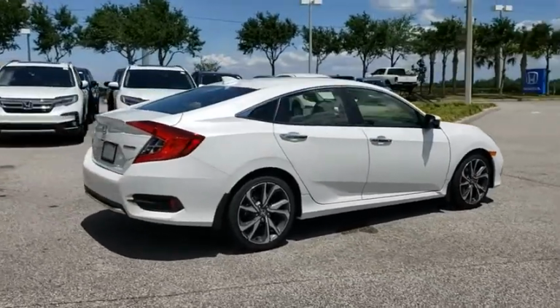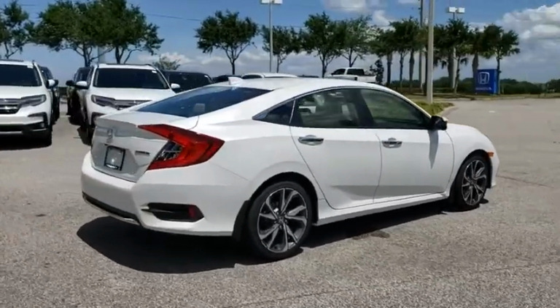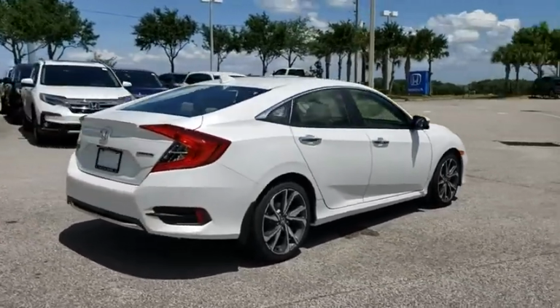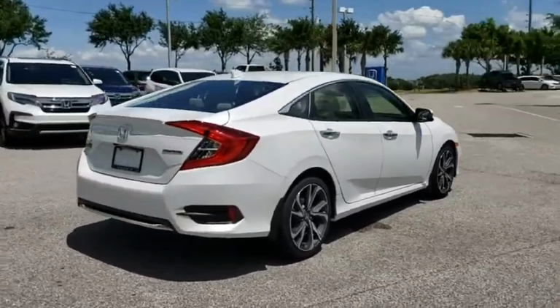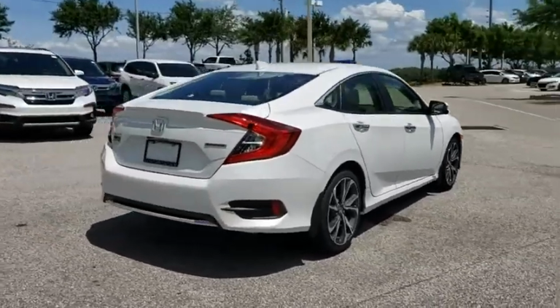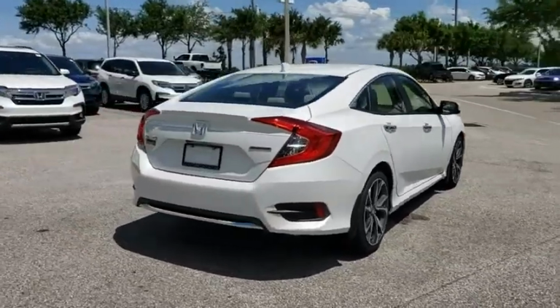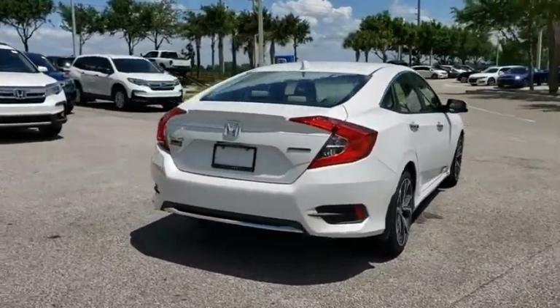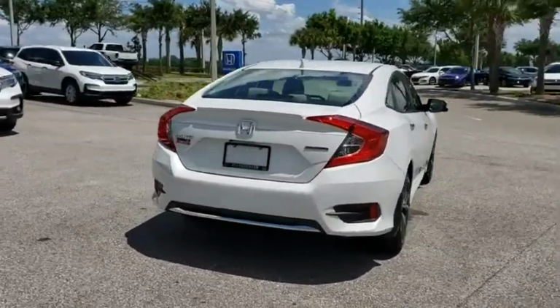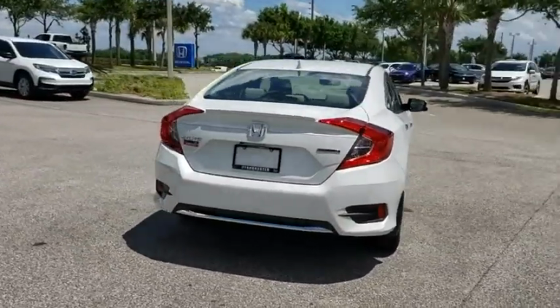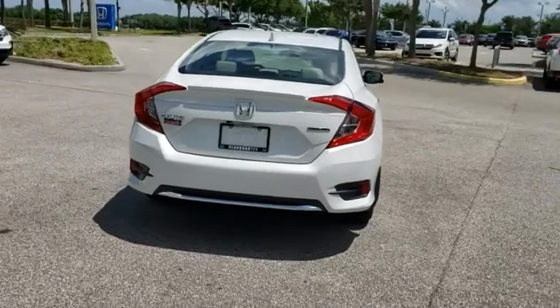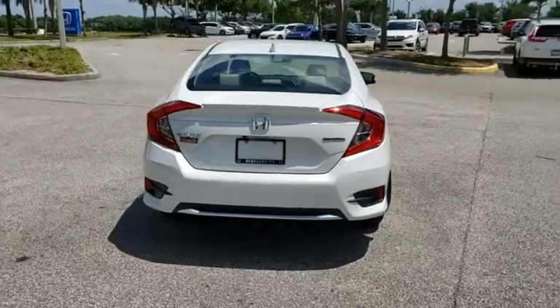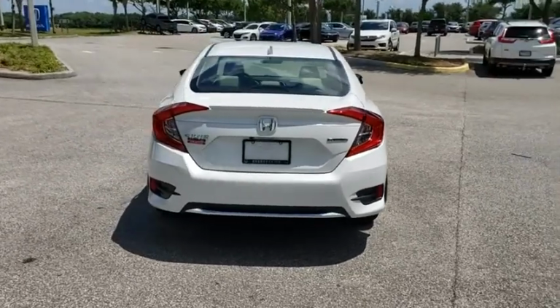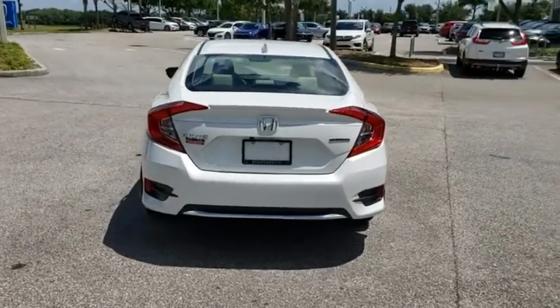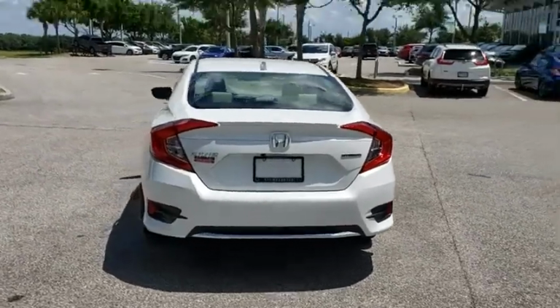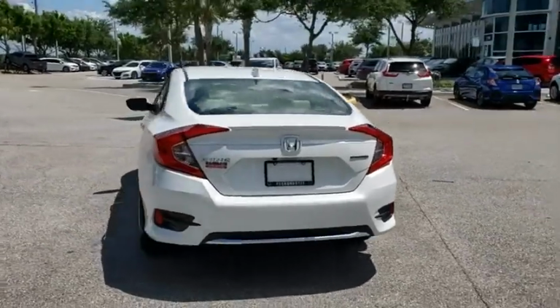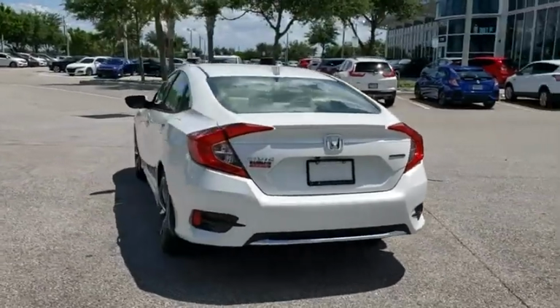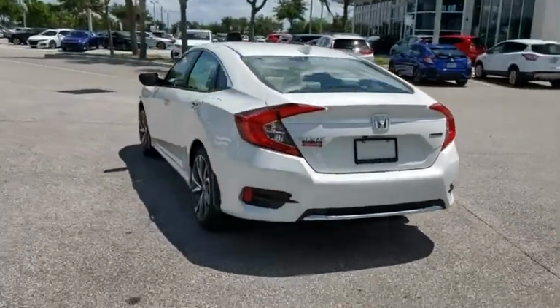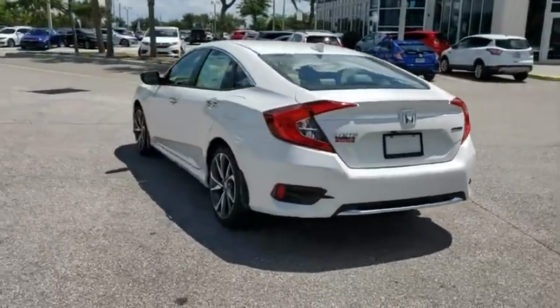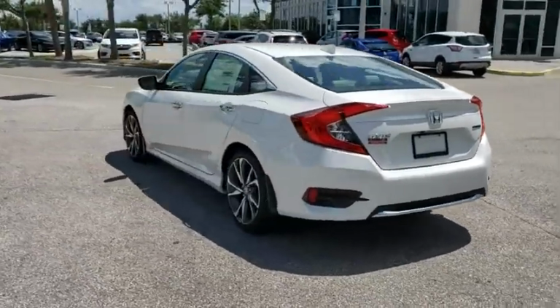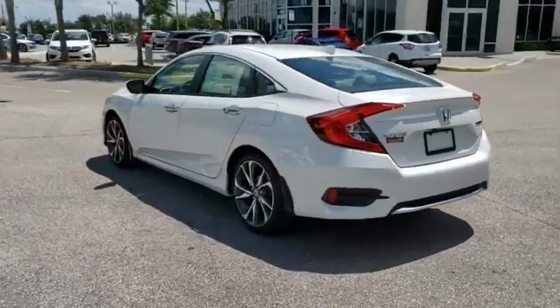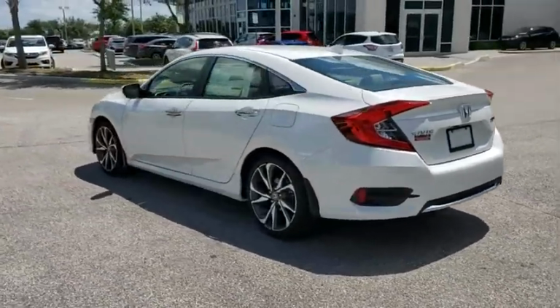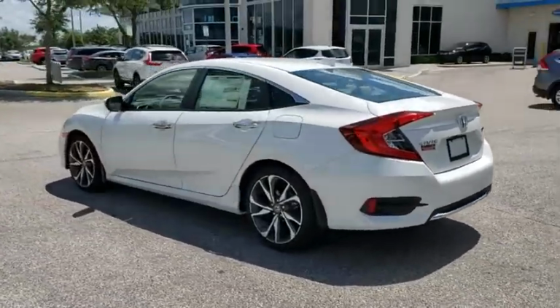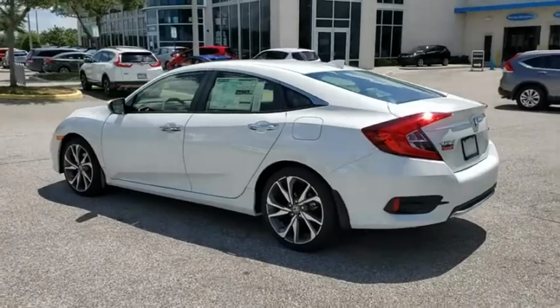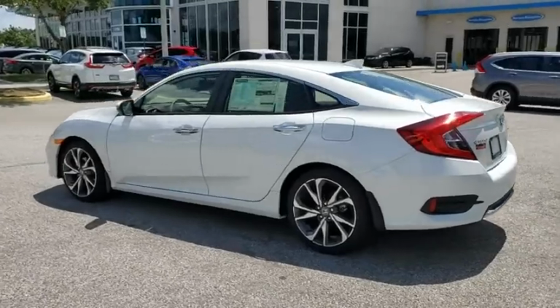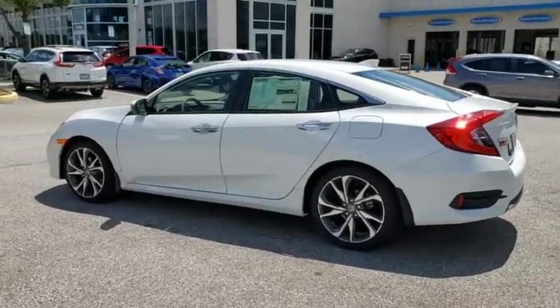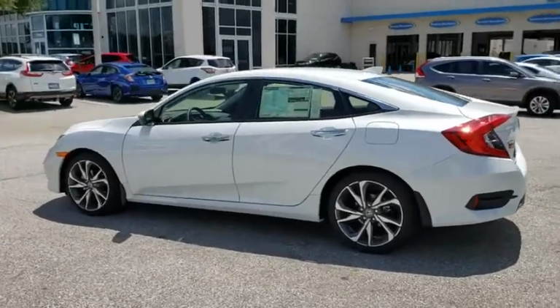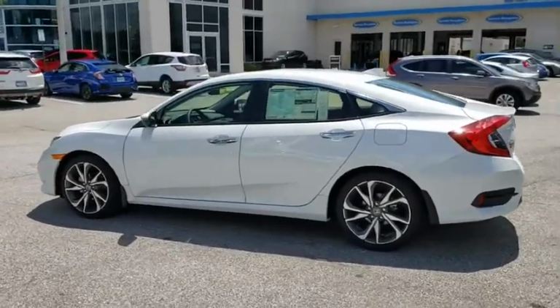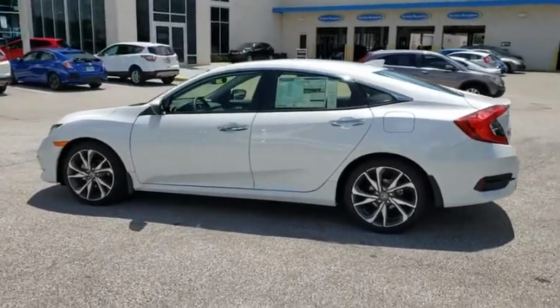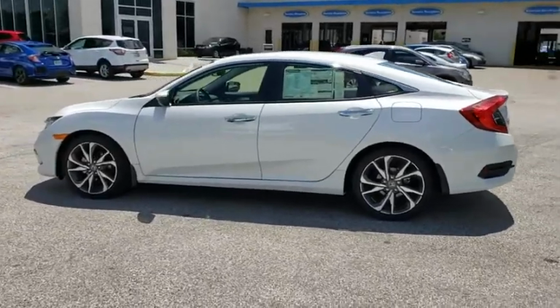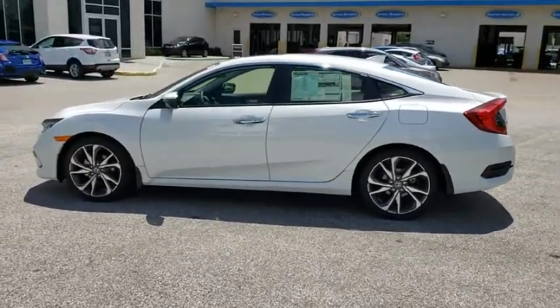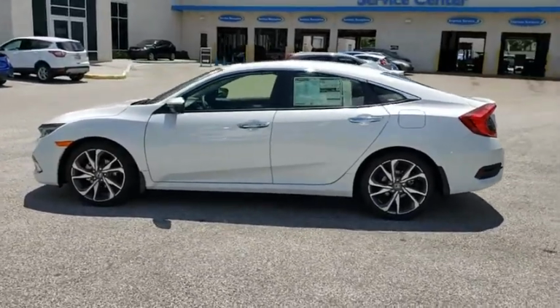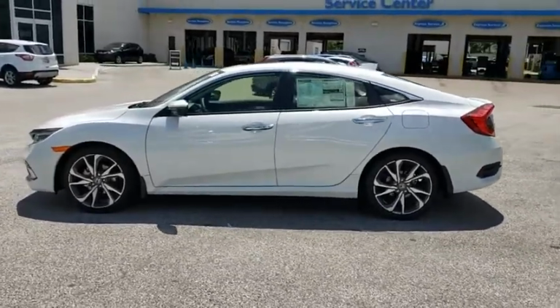Here are some of this vehicle's great options: backup camera, steering wheel audio controls, navigation system, power passenger seat, remote engine start, traction control, stability control, keyless entry.